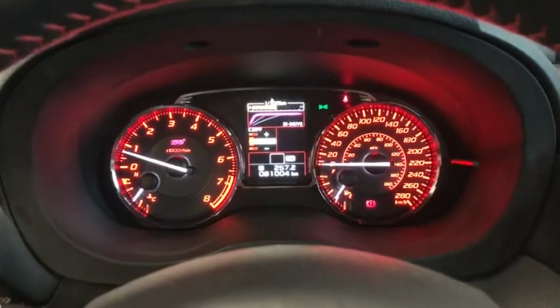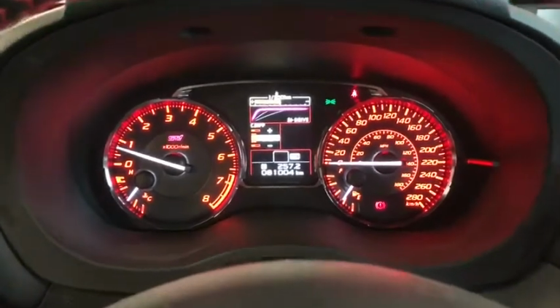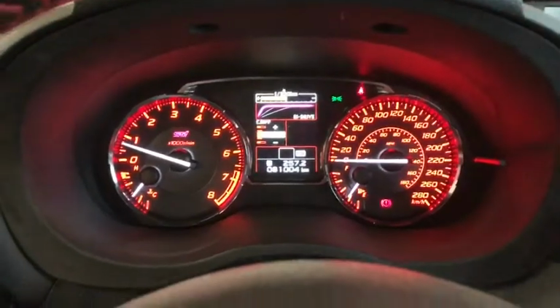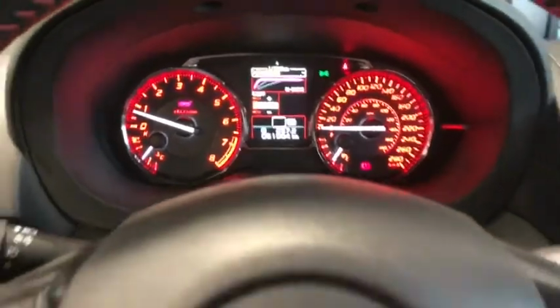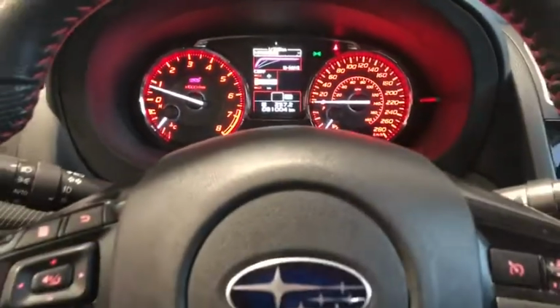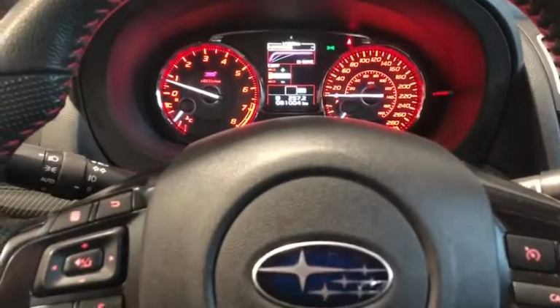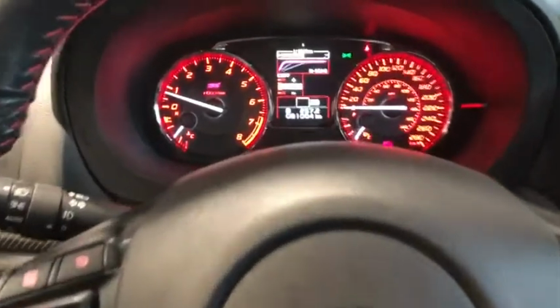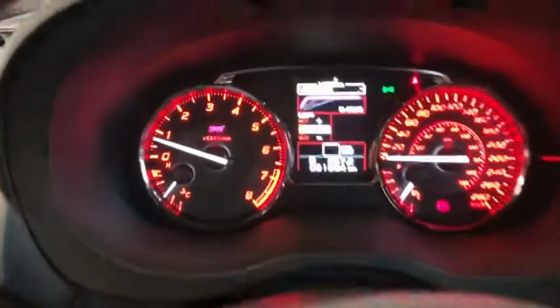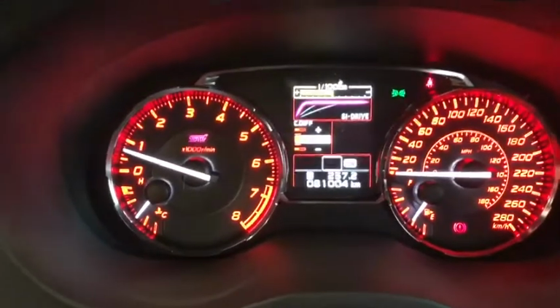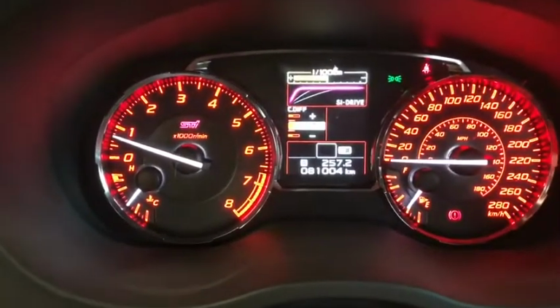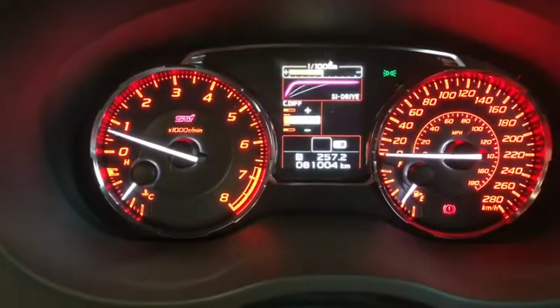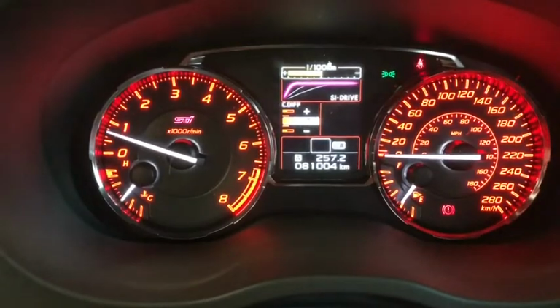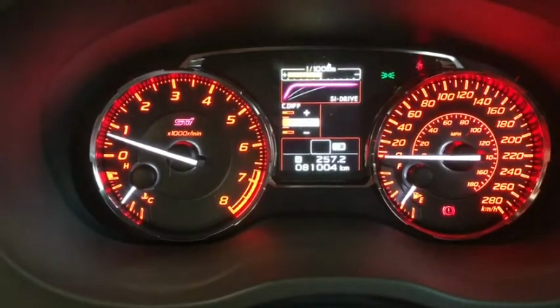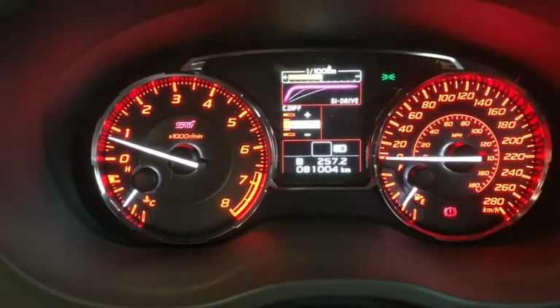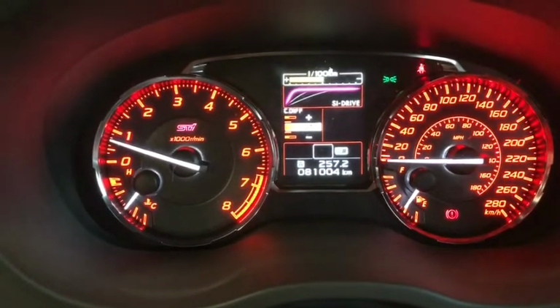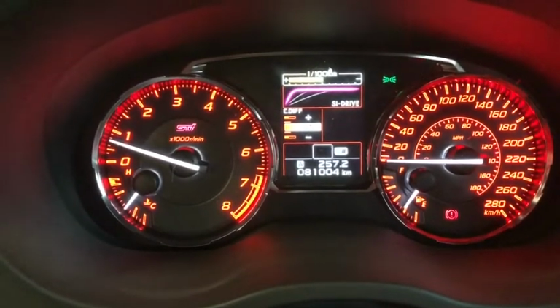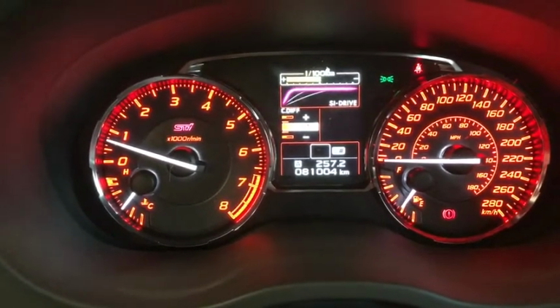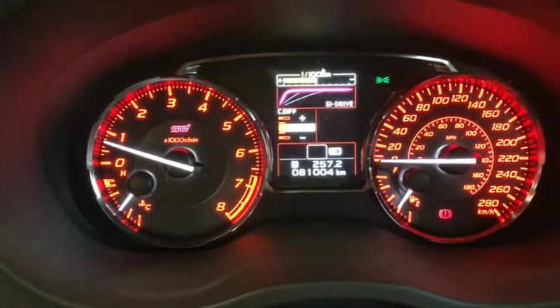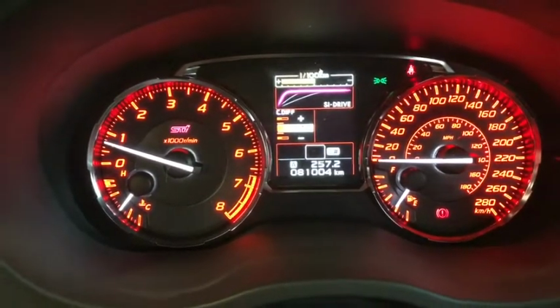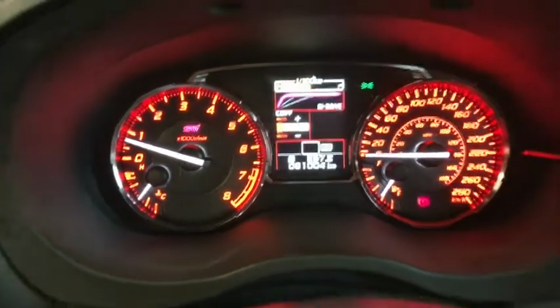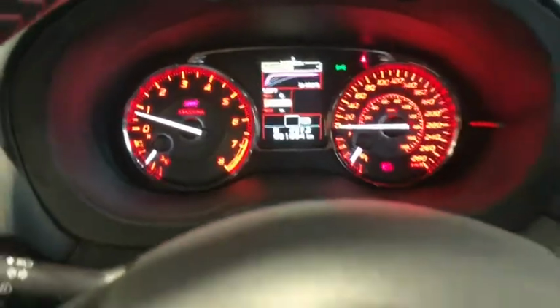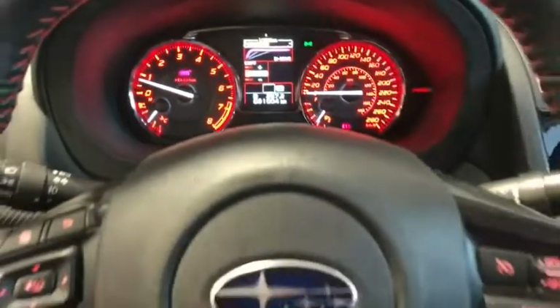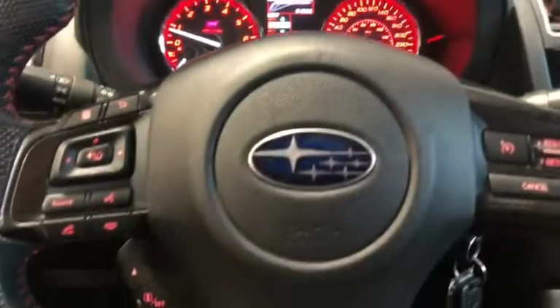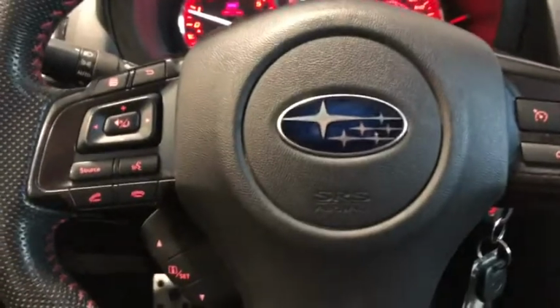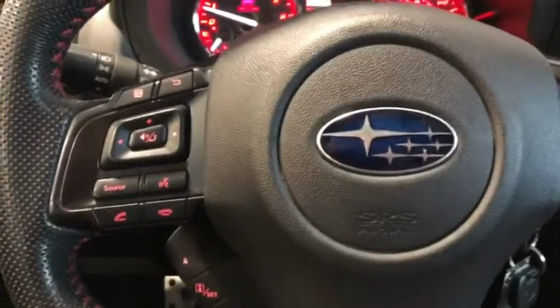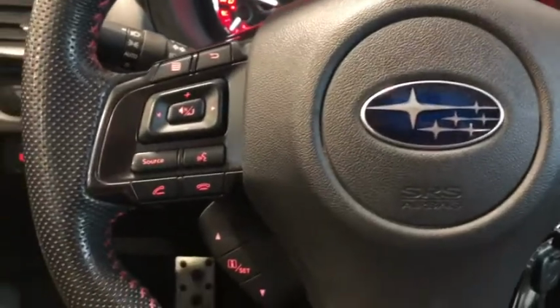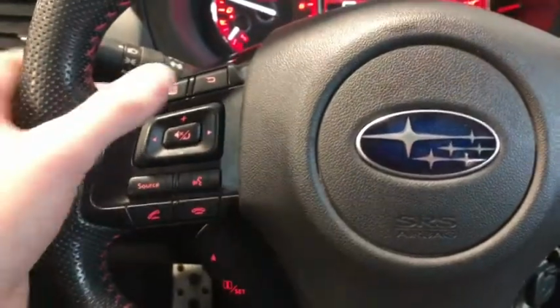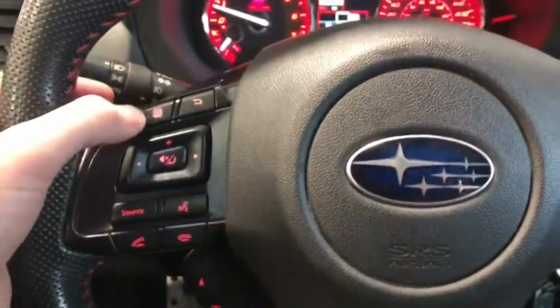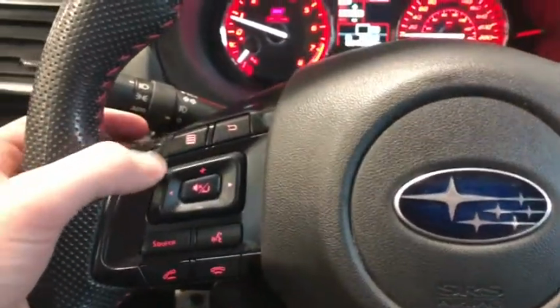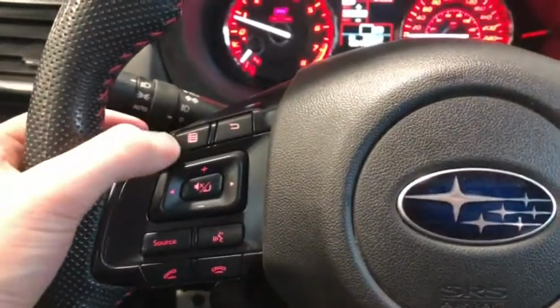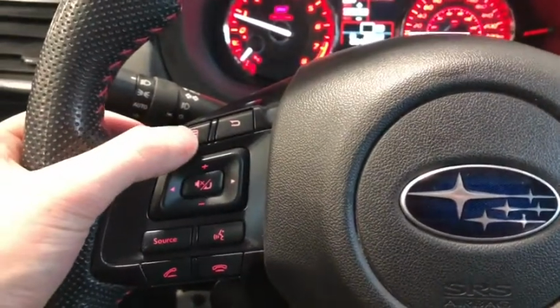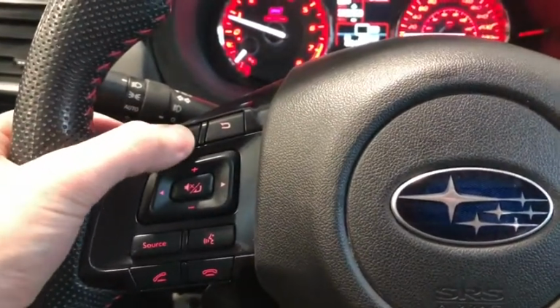We have 81,004 kilometers on the STI, so there's lots of life left and lots of driving left to do.